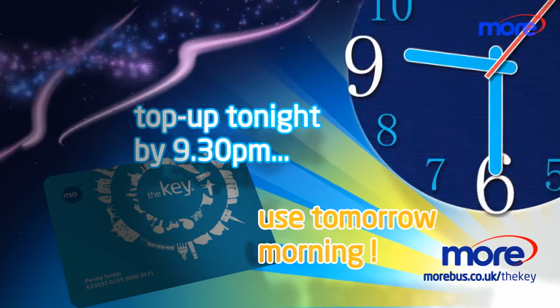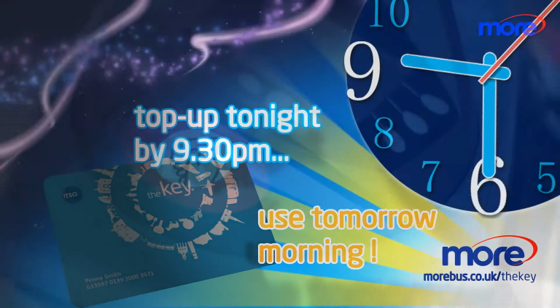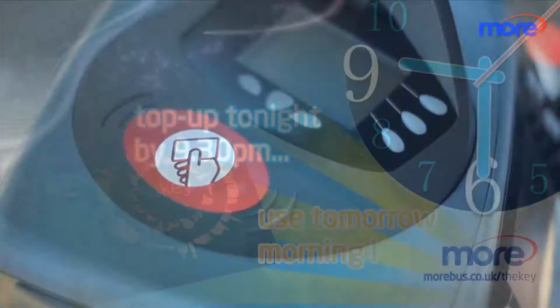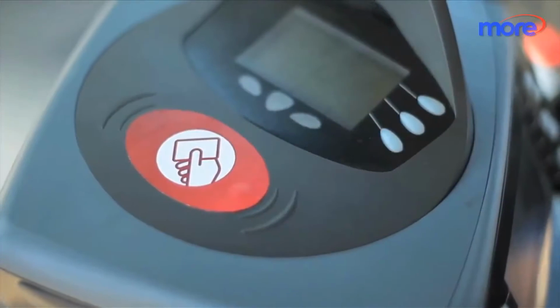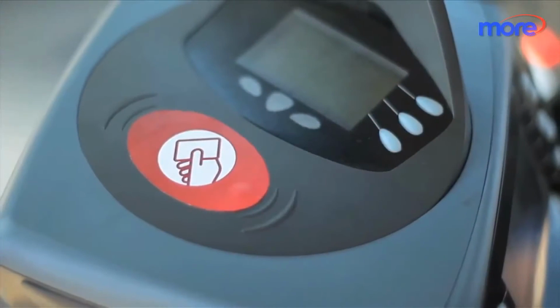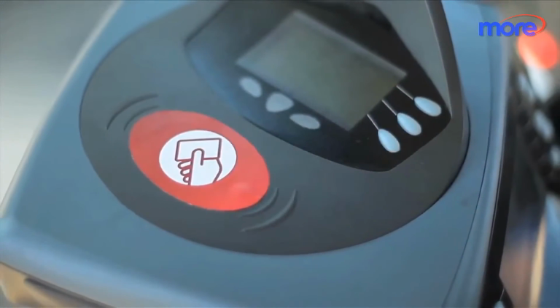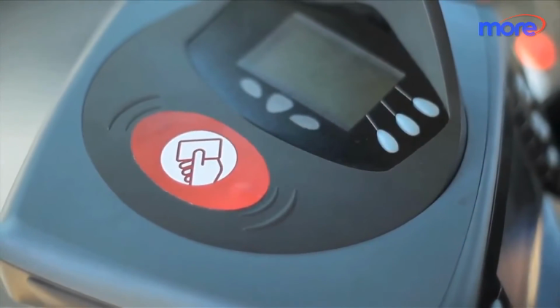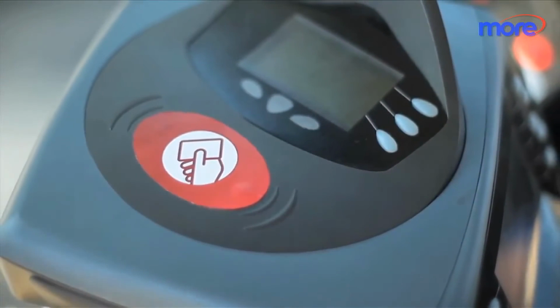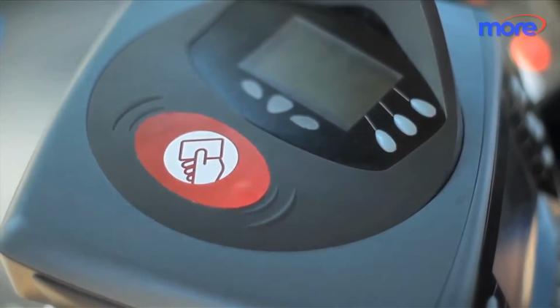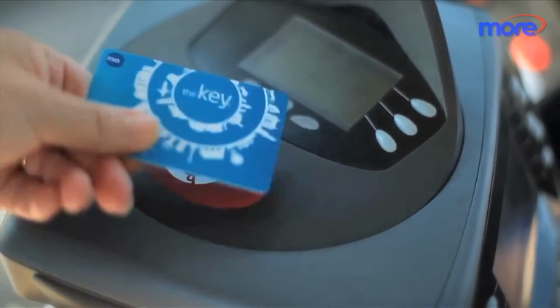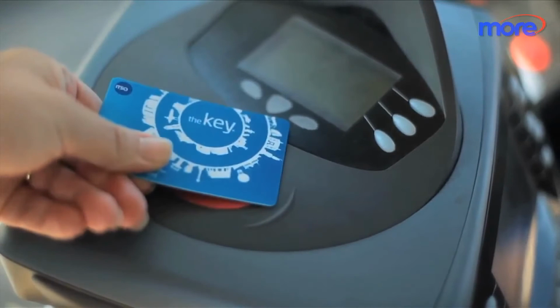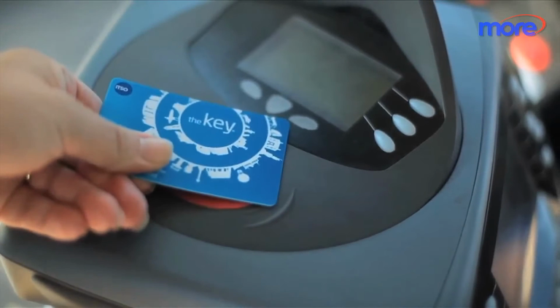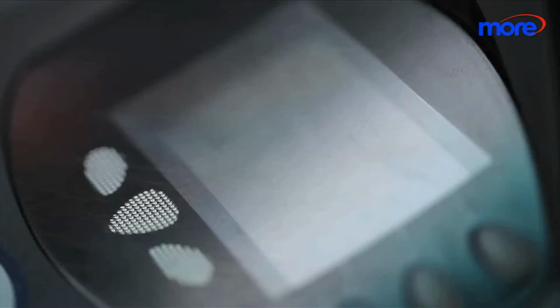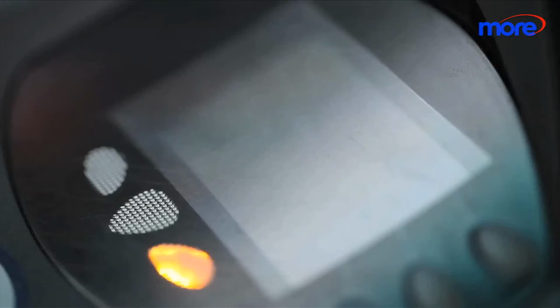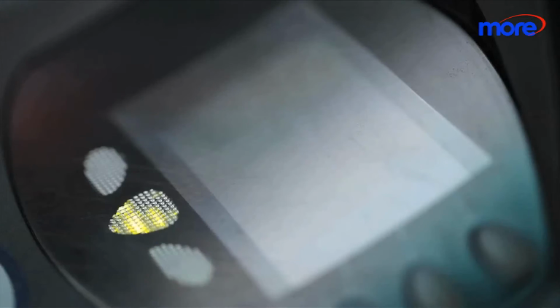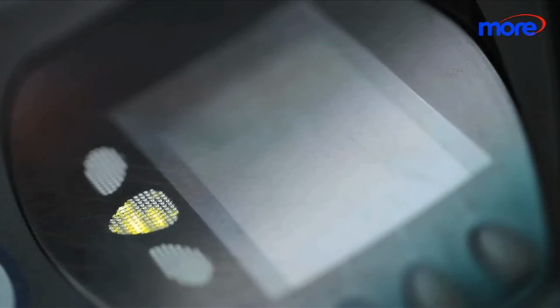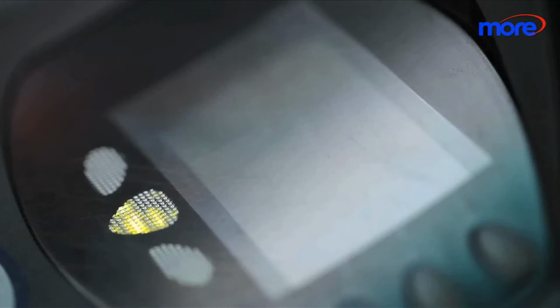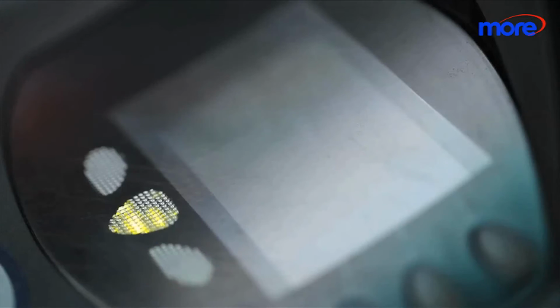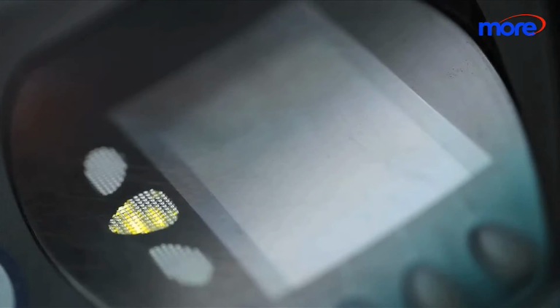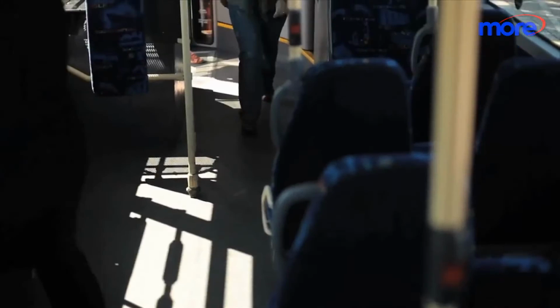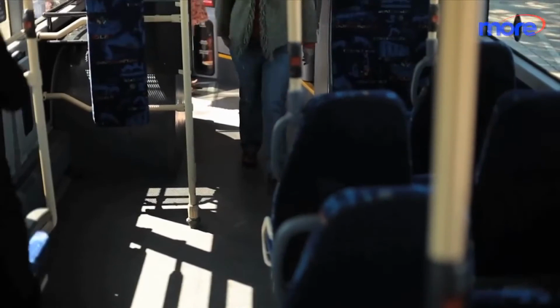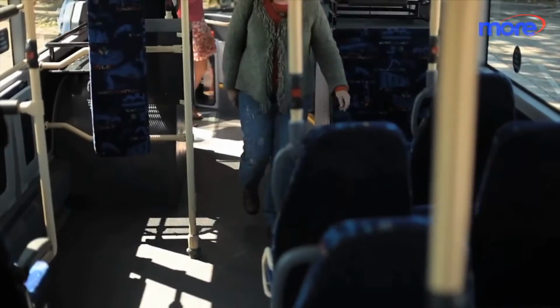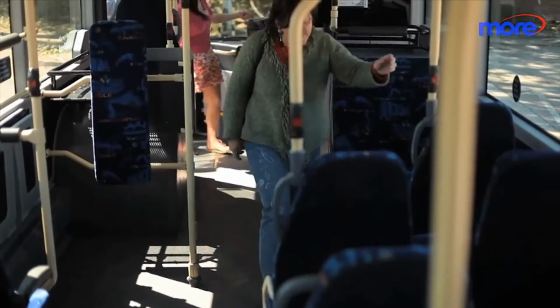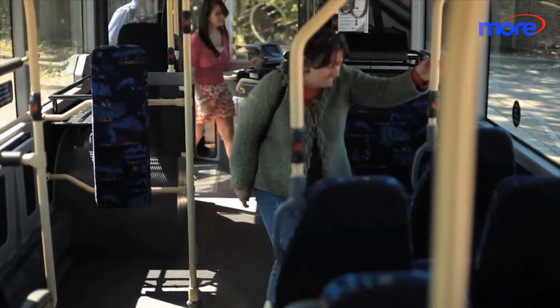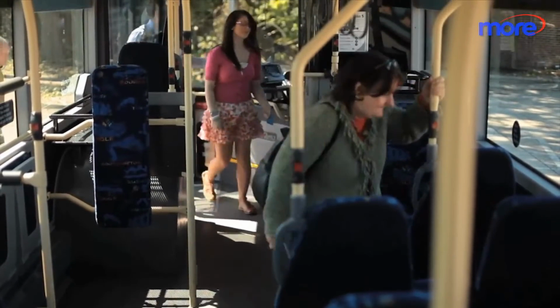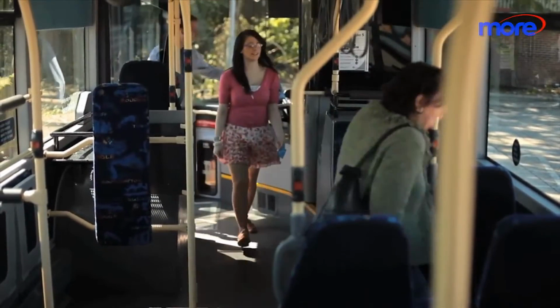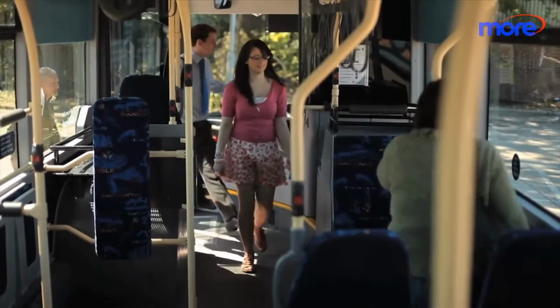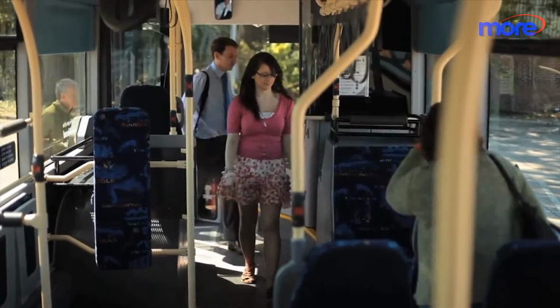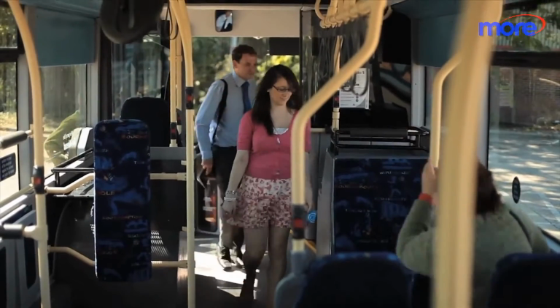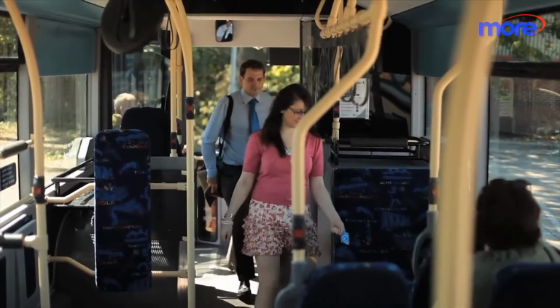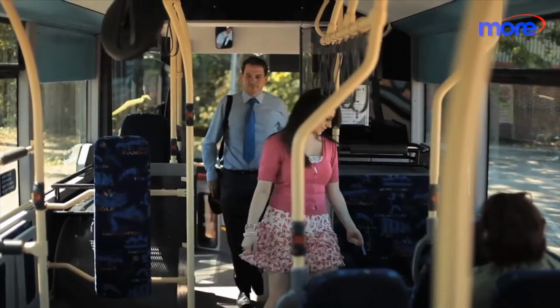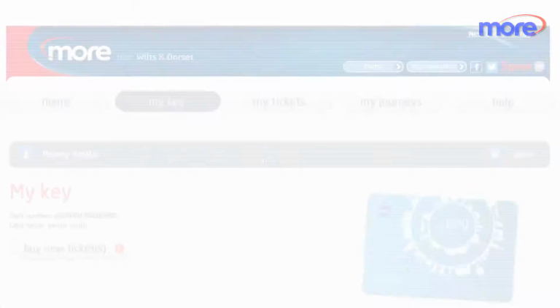To use the Key on the bus, place it on the ticket machine and wait for the beep and the green light to show. We can even replace your Key if it gets lost or stolen, with any trips that you had left already on it.